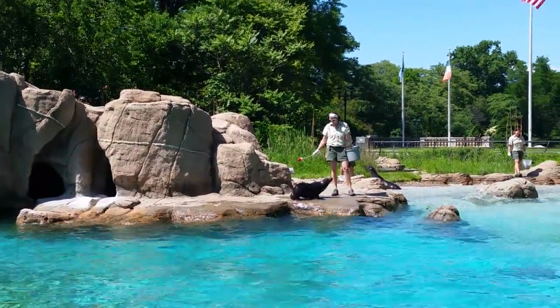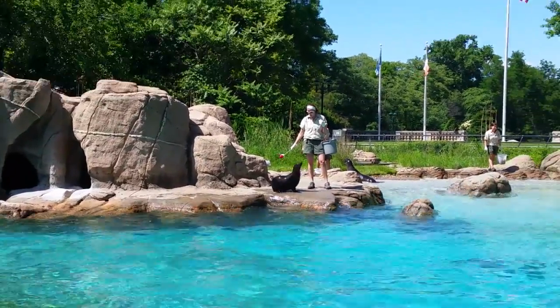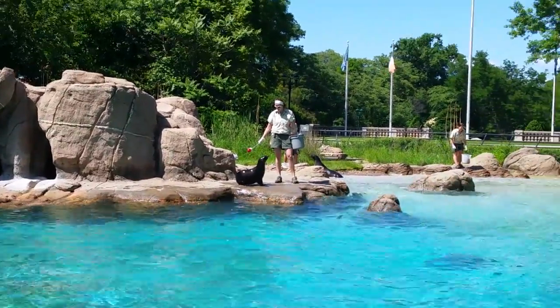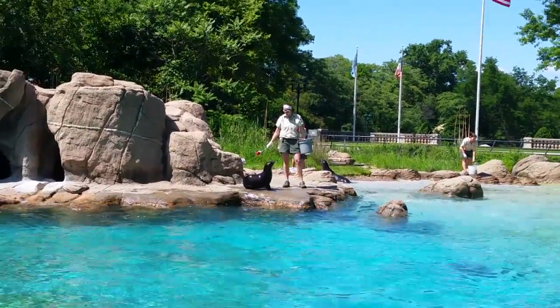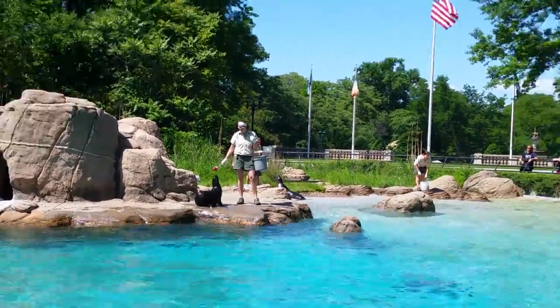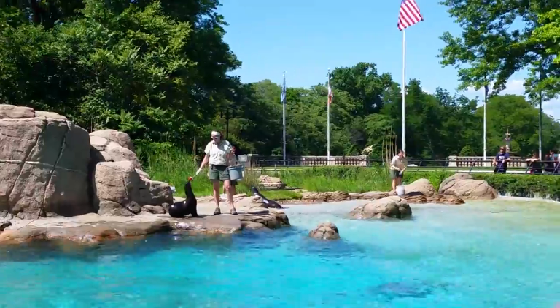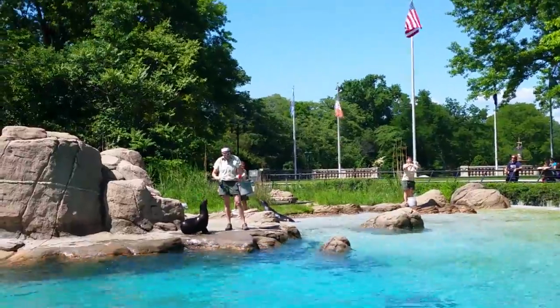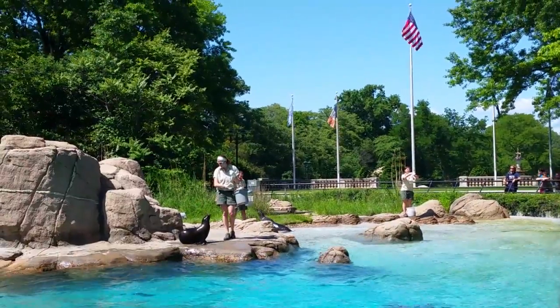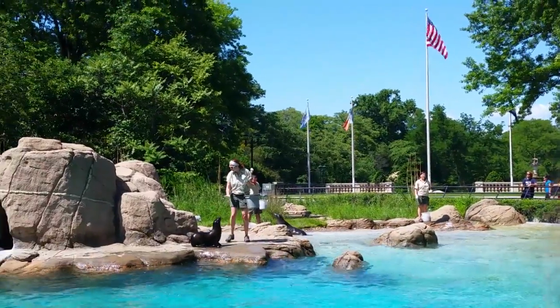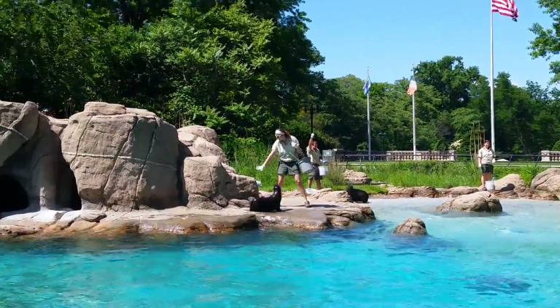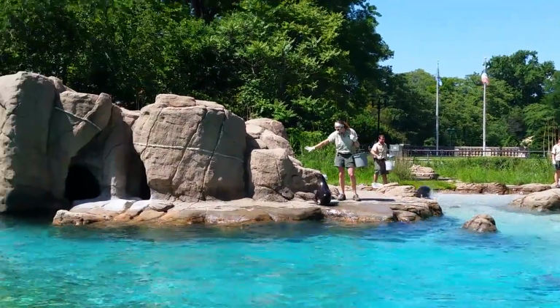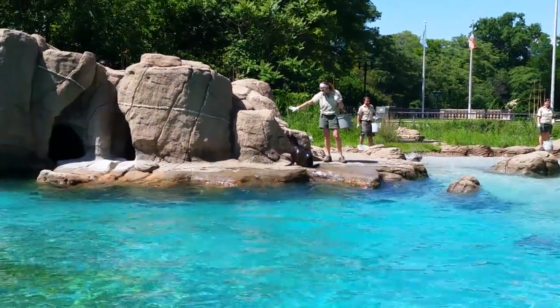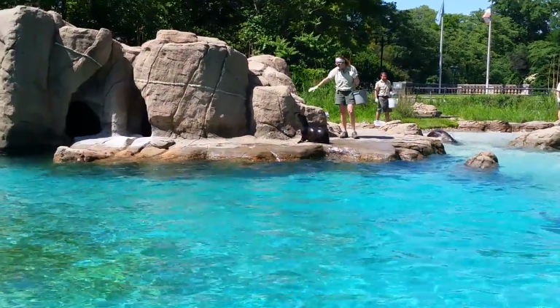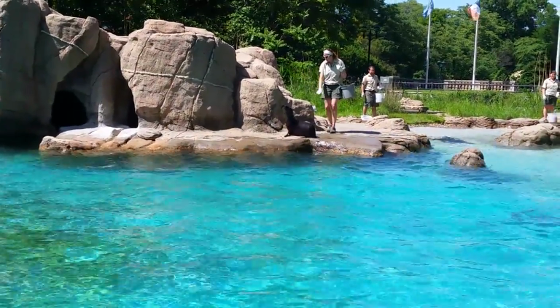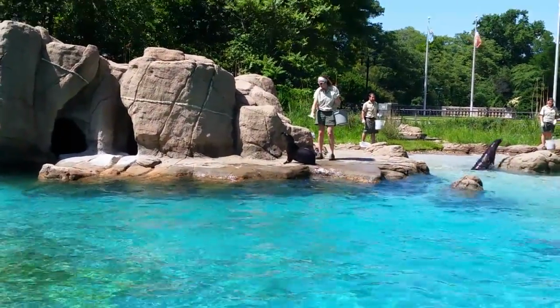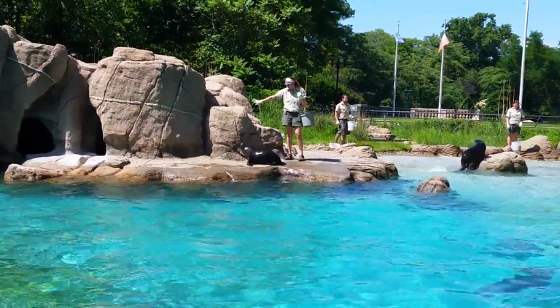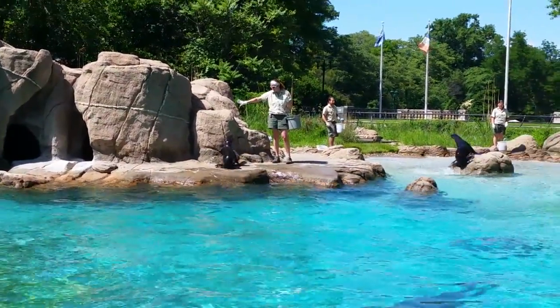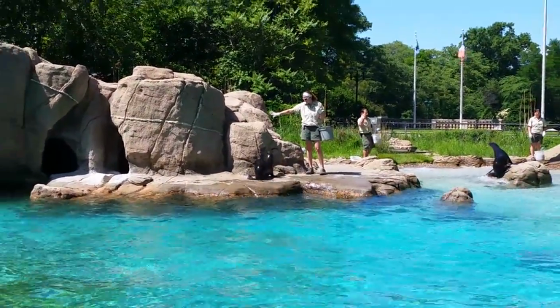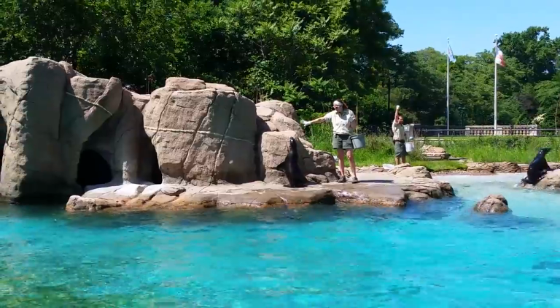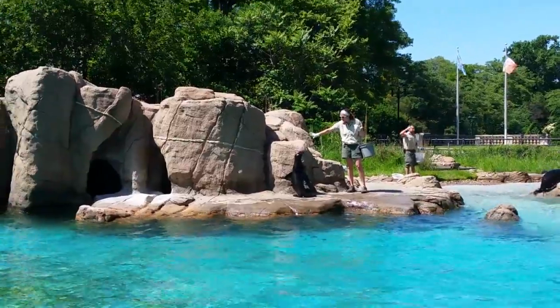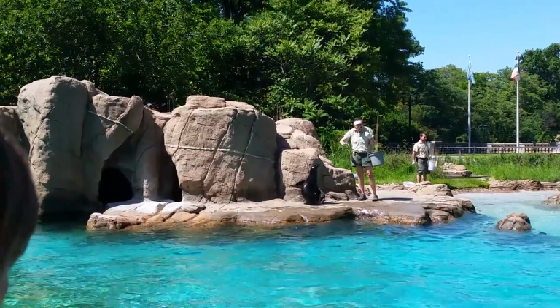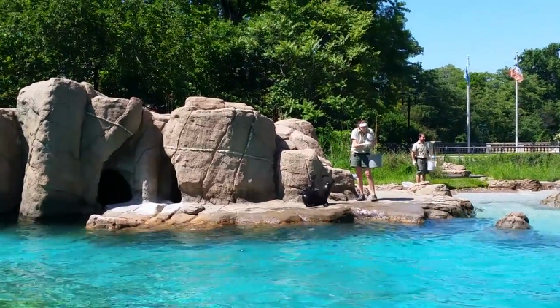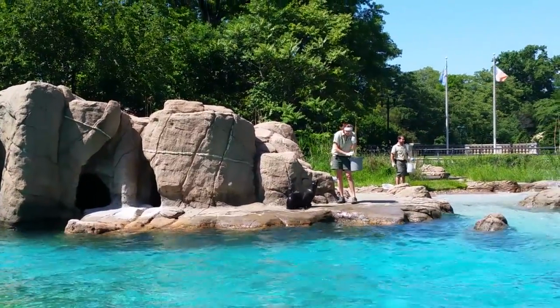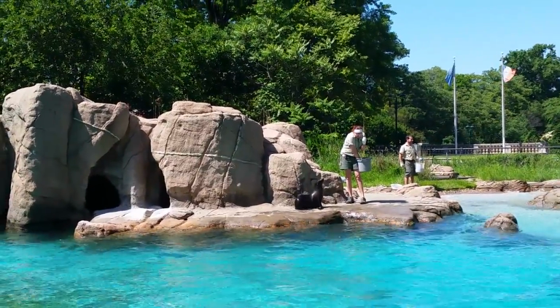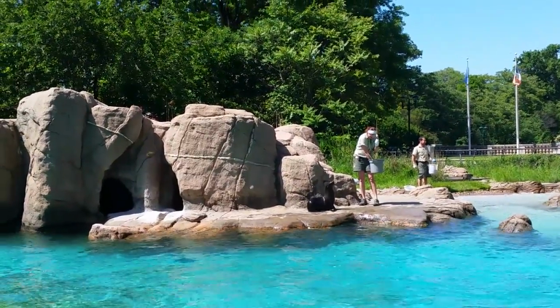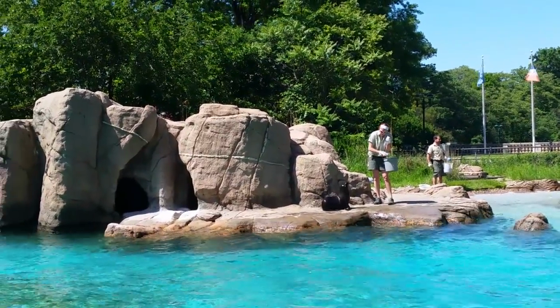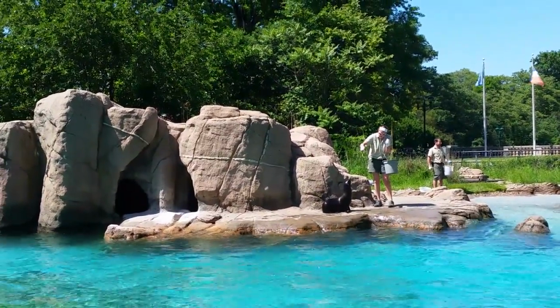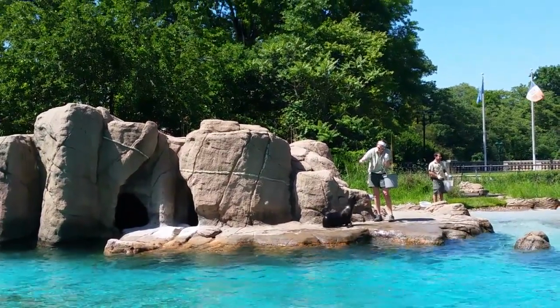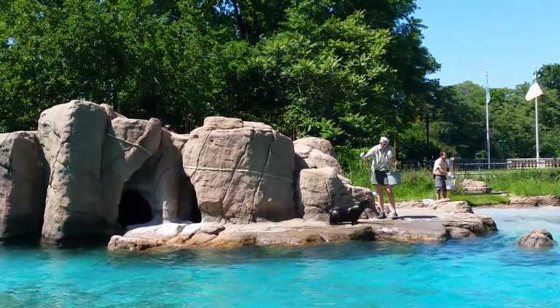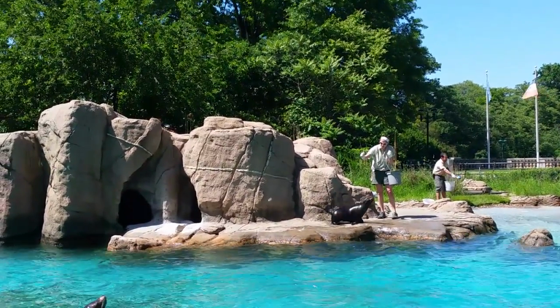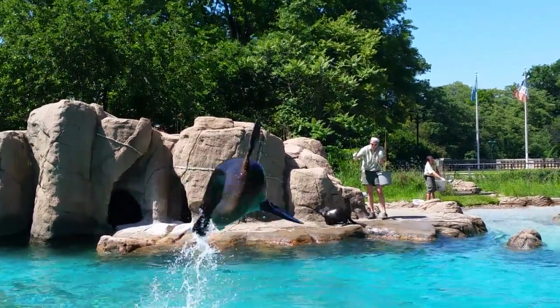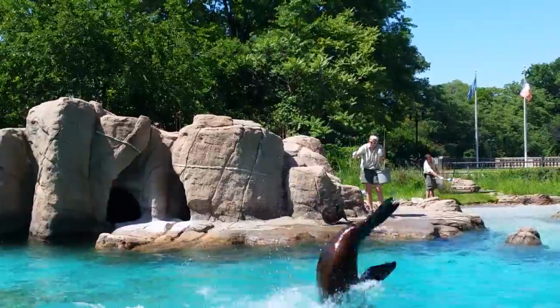Blubber is also an important part of sea lions surviving. This special fat layer provides energy, buoyancy, and insulation. In the winter, they eat more and build up their blubber layer. In the summer, their appetites are reduced and they use up their stored blubber.